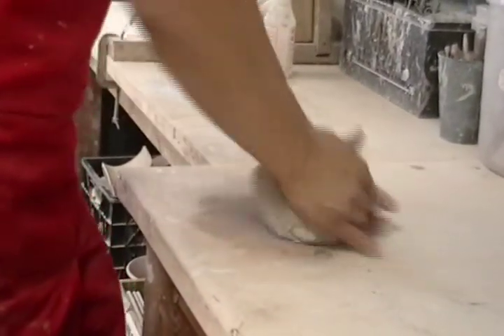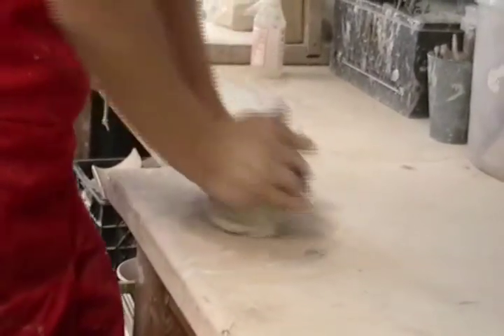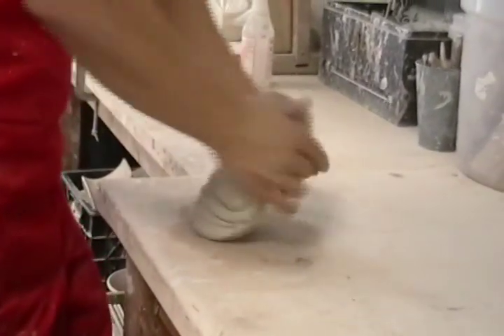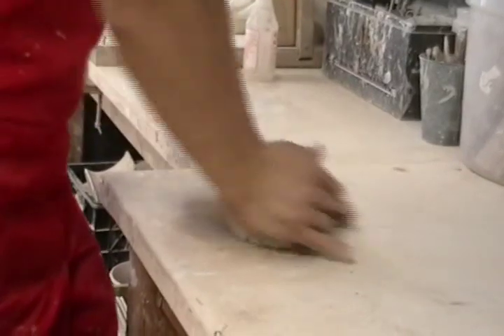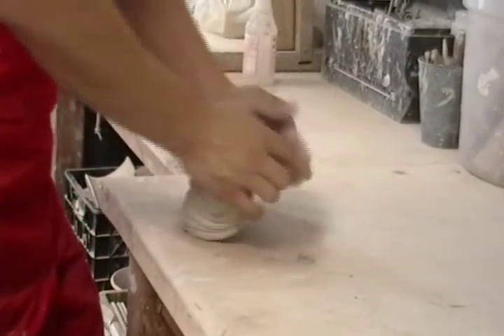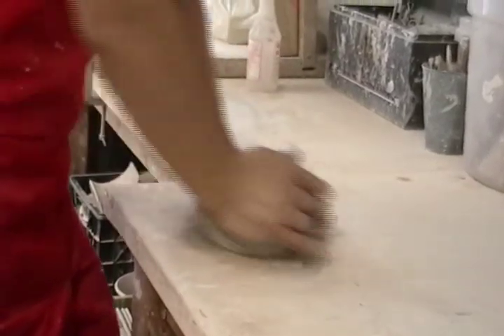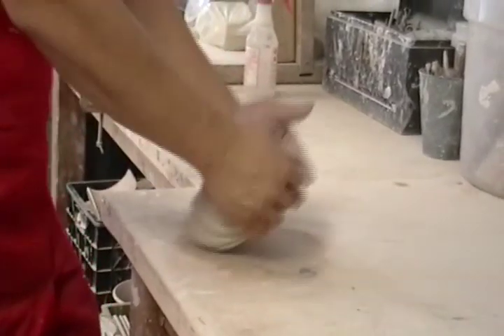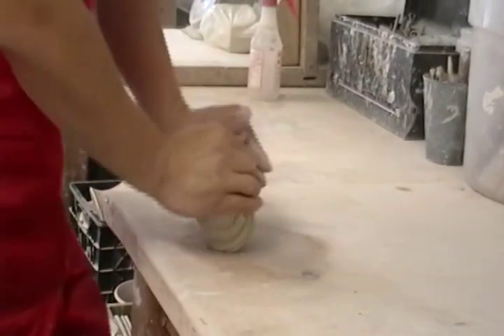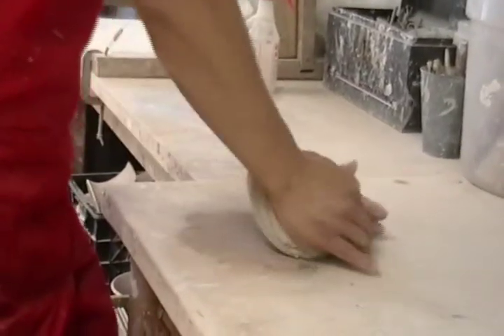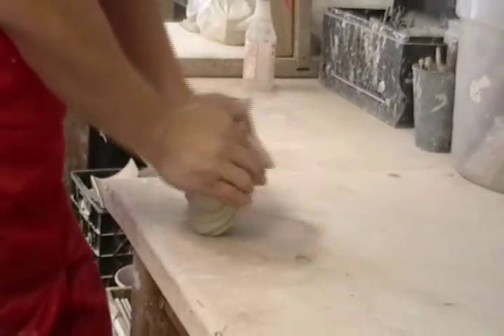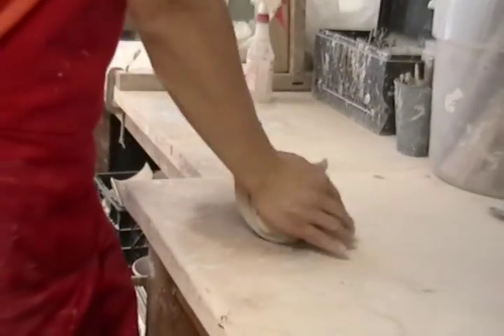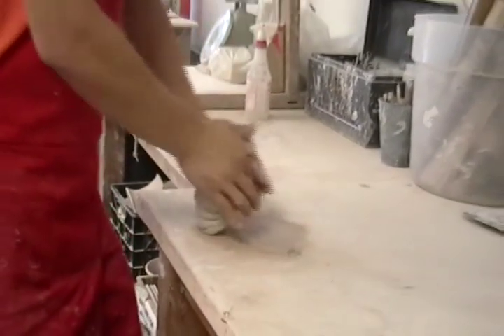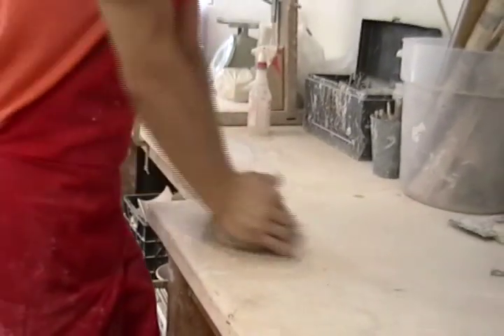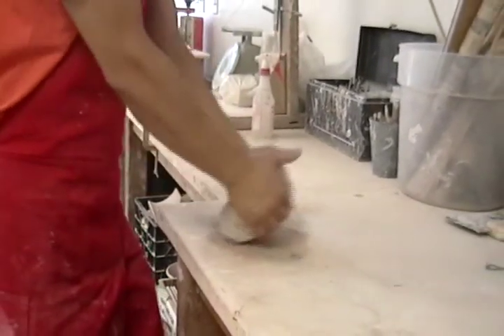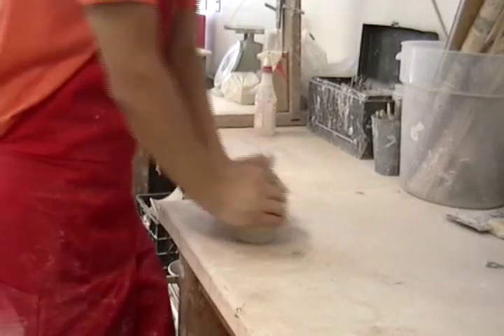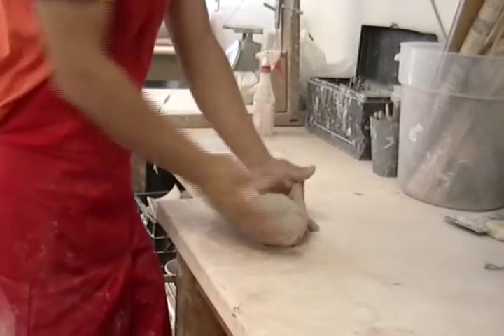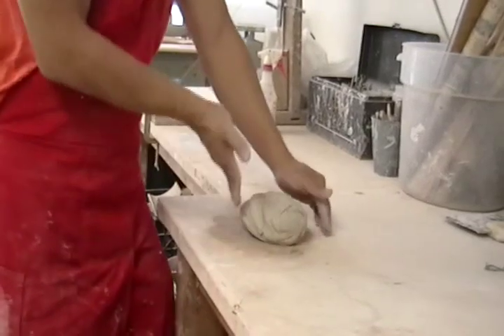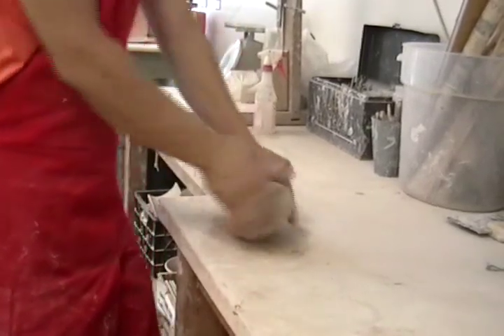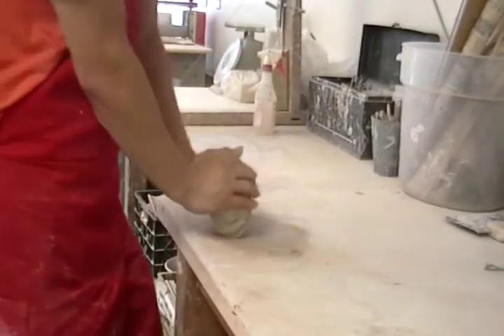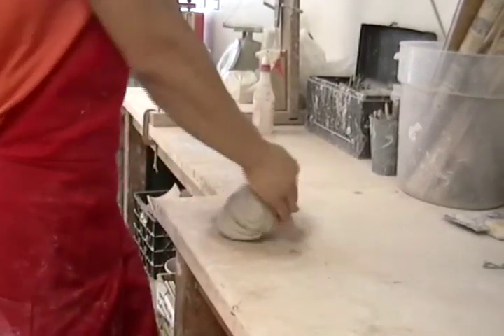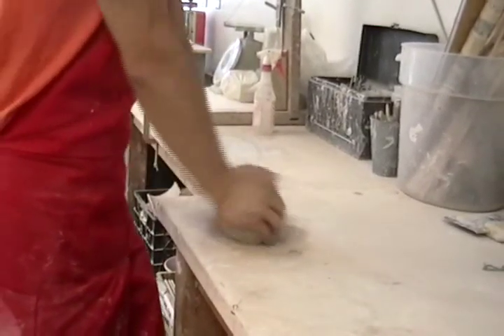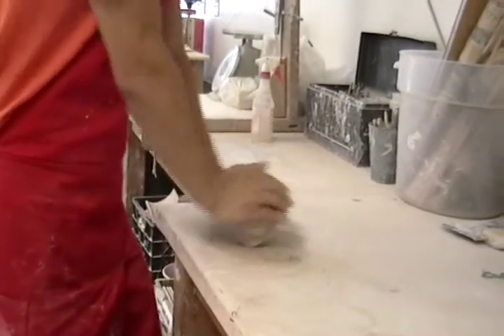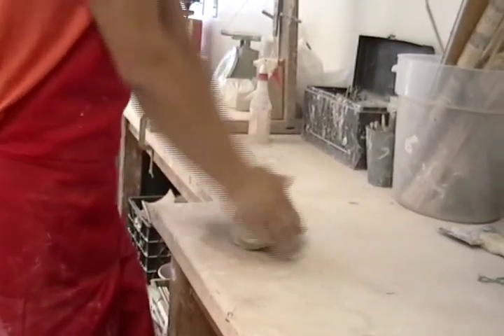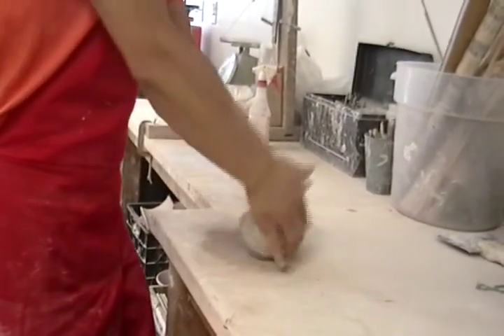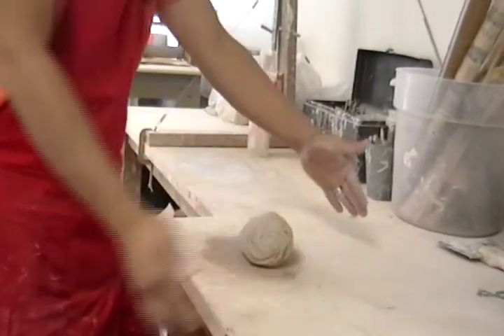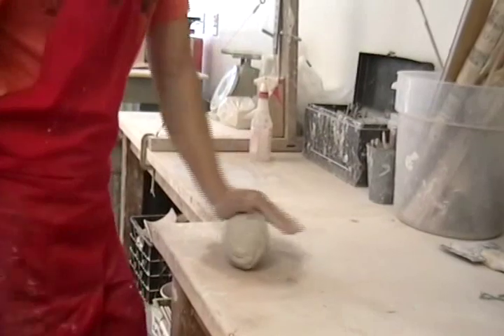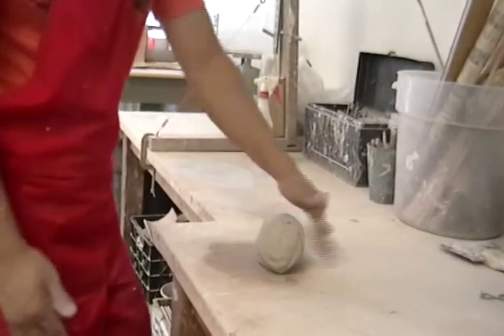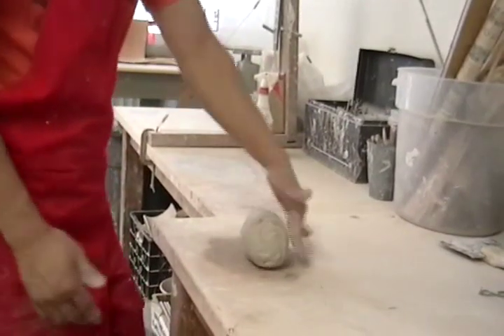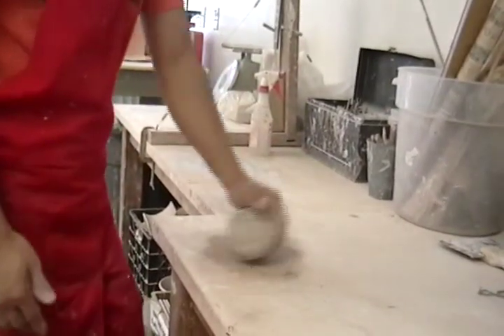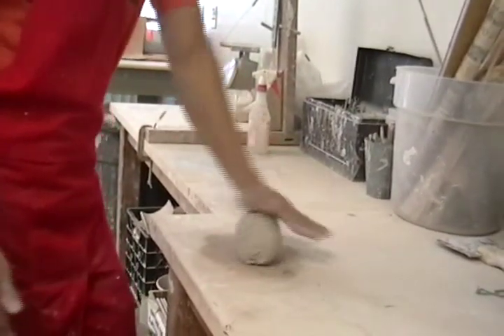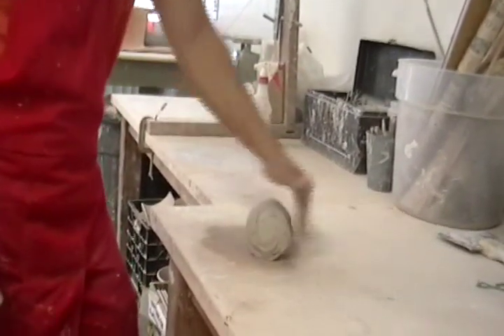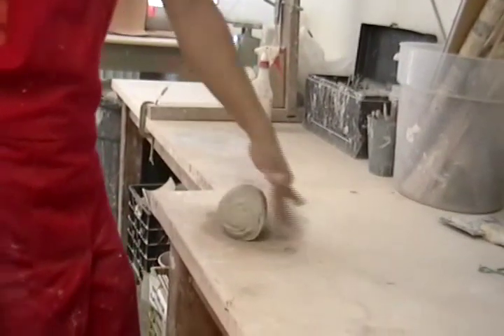29, 30, 31, 32 — getting higher, getting a little lighter and lighter. Blend in the waves, keep rolling into a tight cylinder.